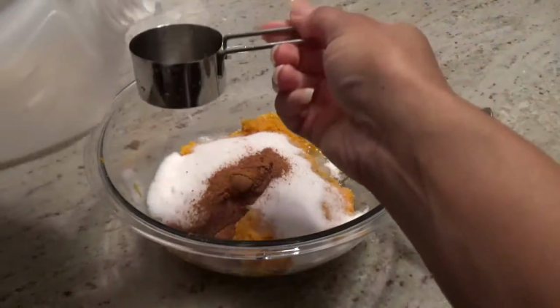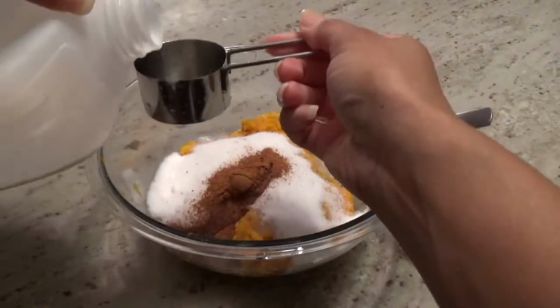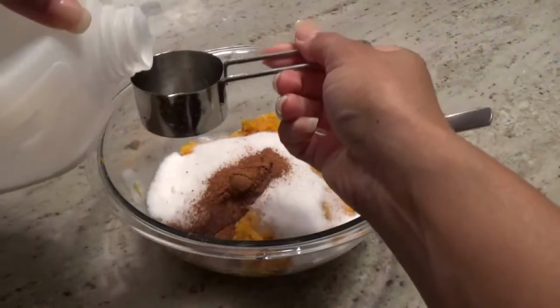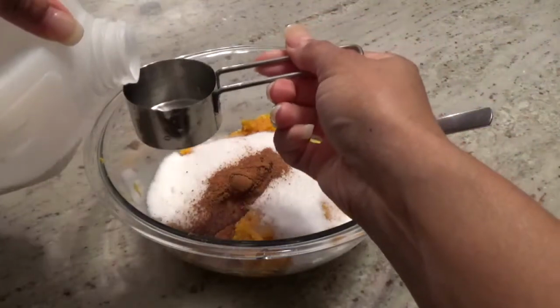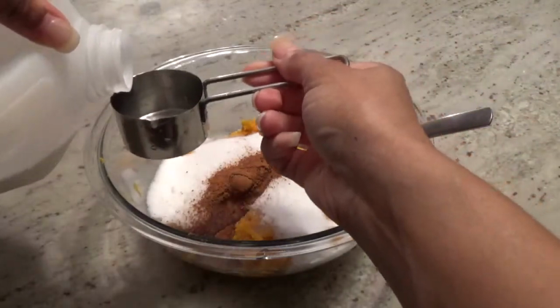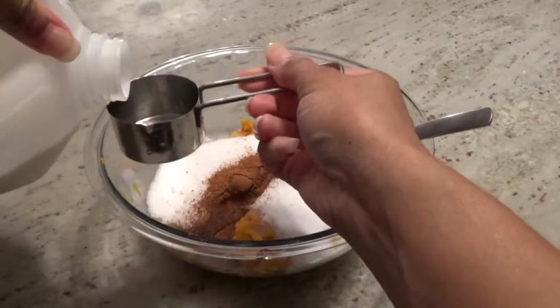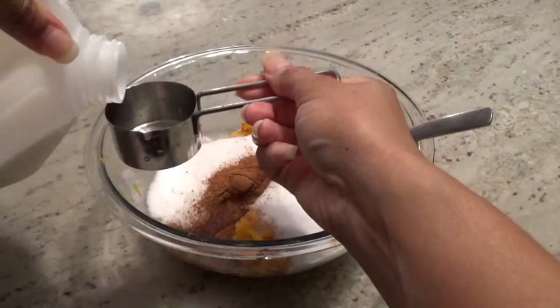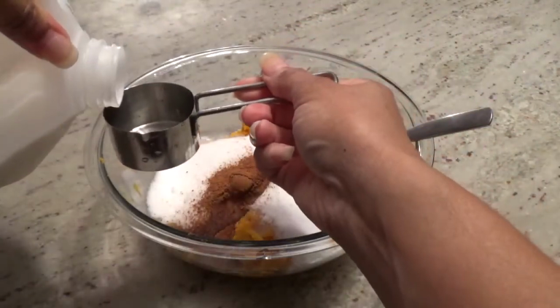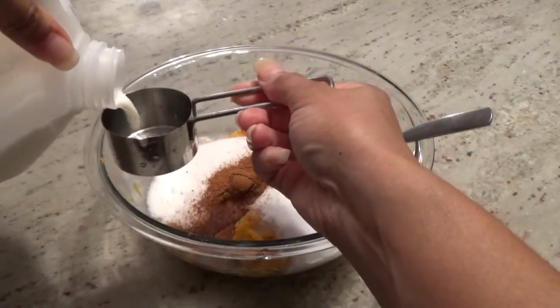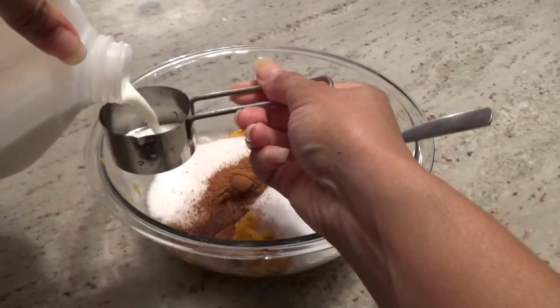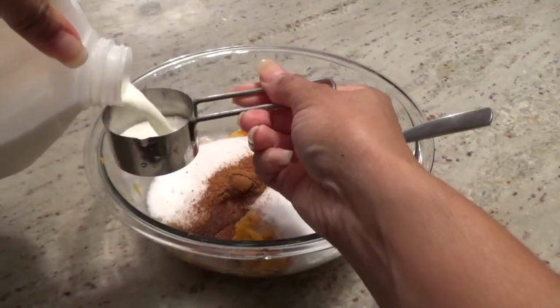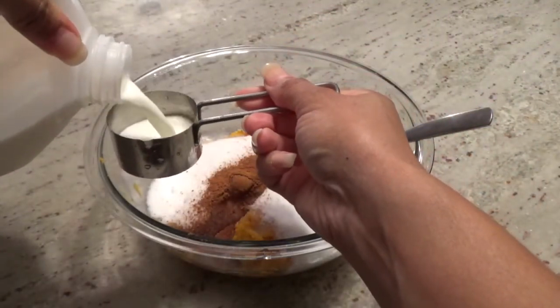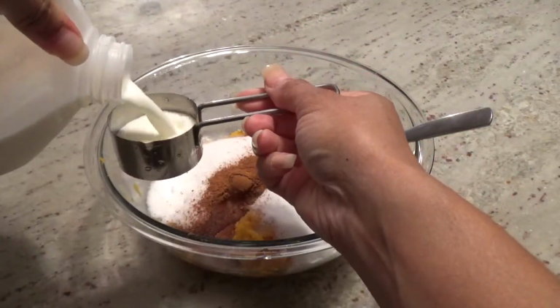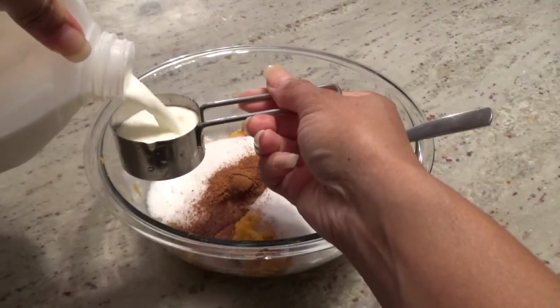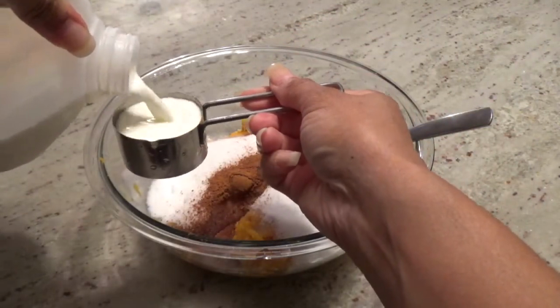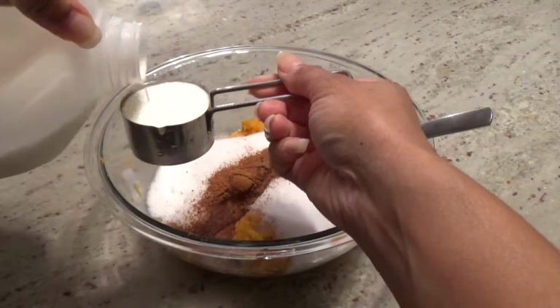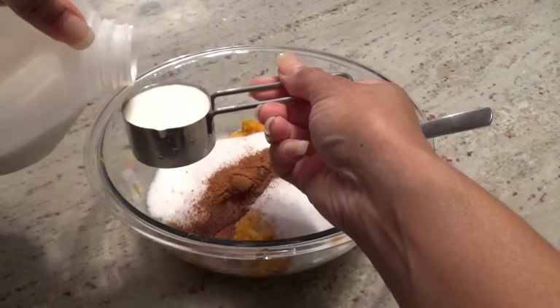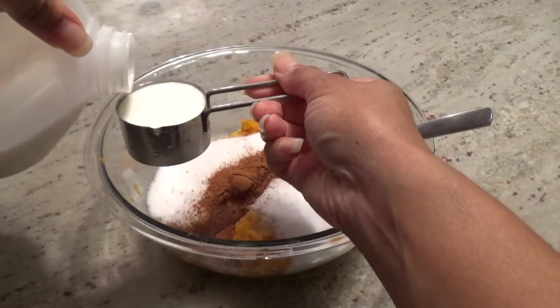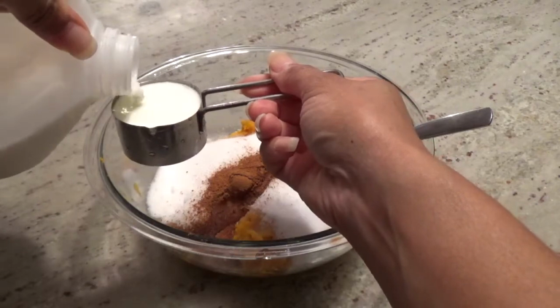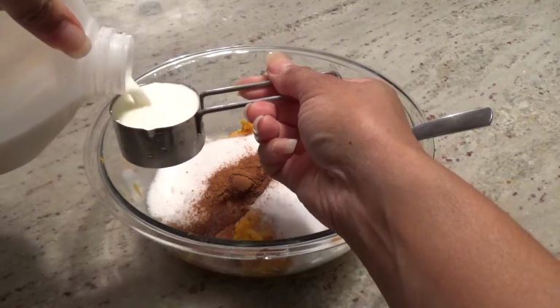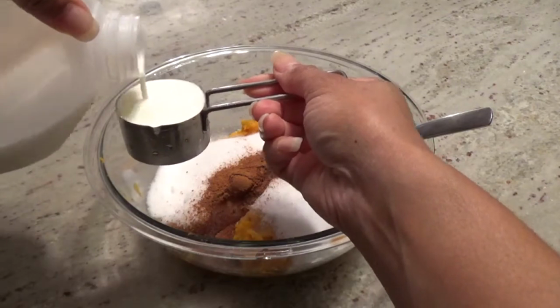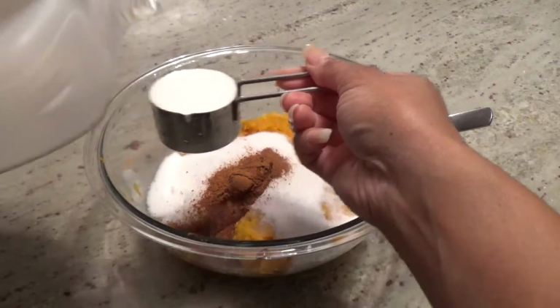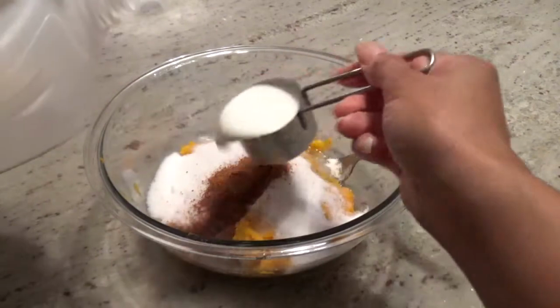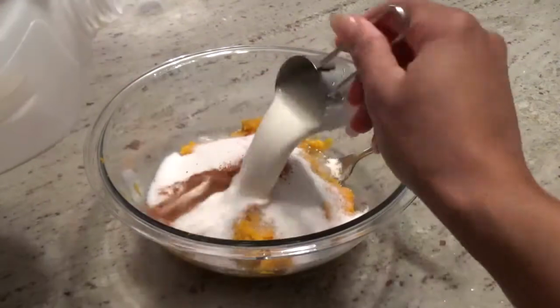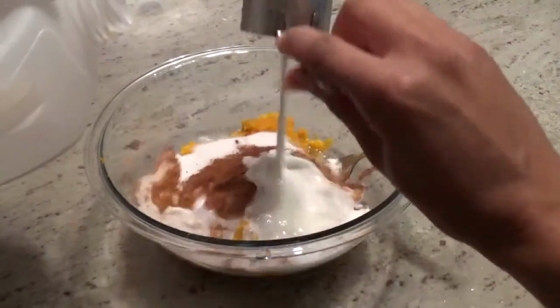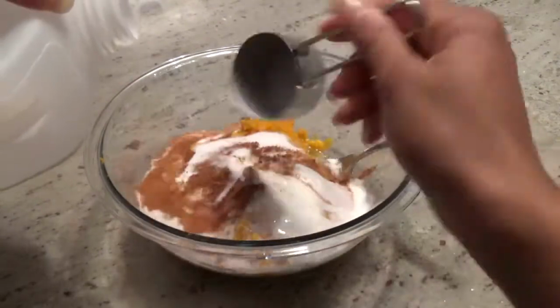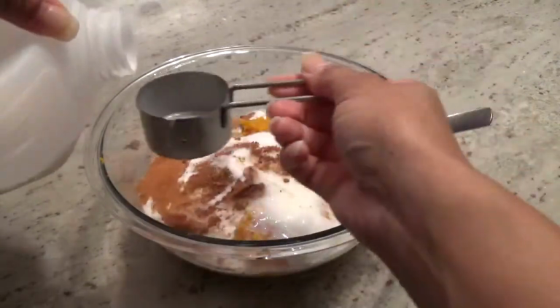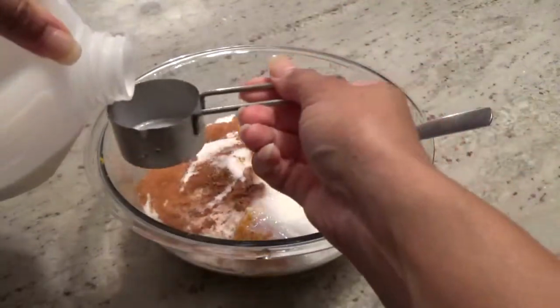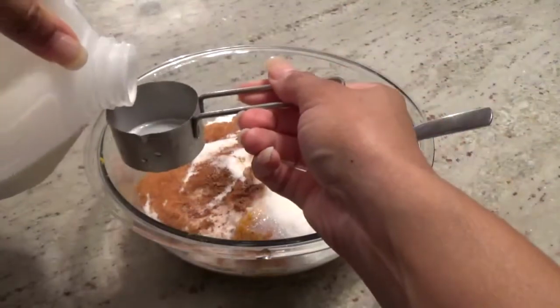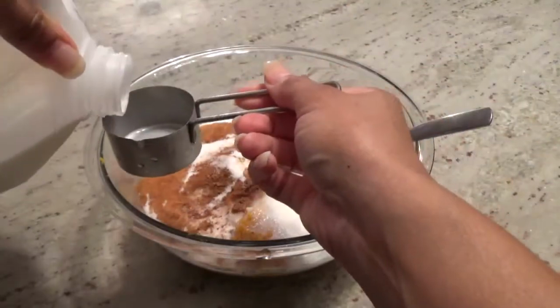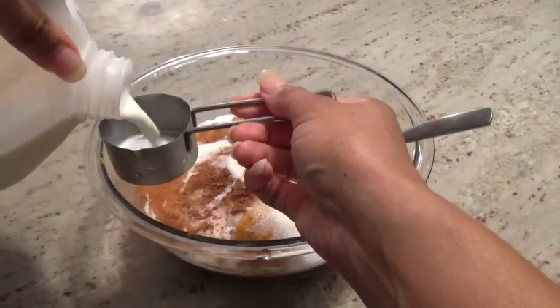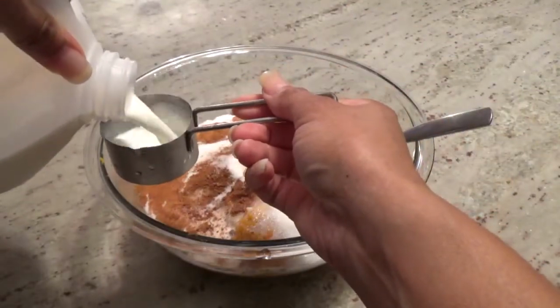Next, add in half a cup of milk. You can use evaporated milk, which I think I prefer — I think it makes the mixture a little creamier. But either way, you'll need a half a cup.